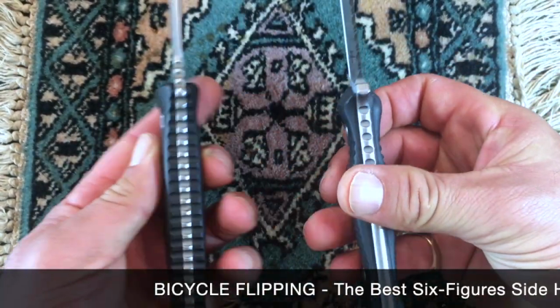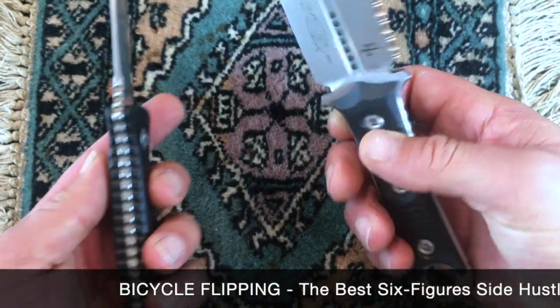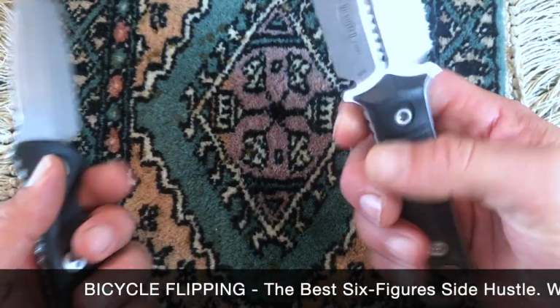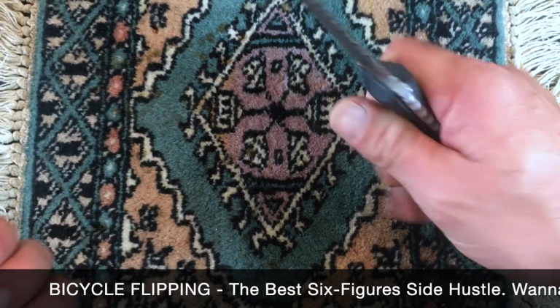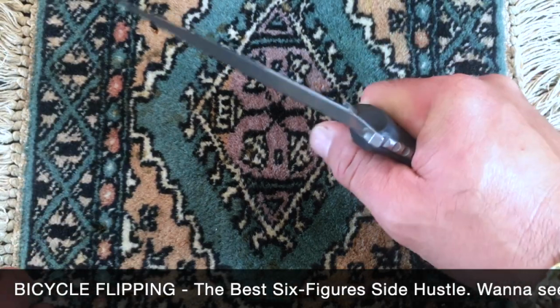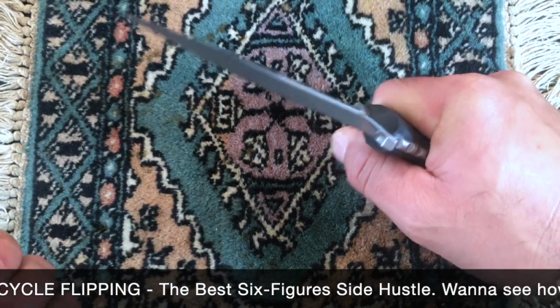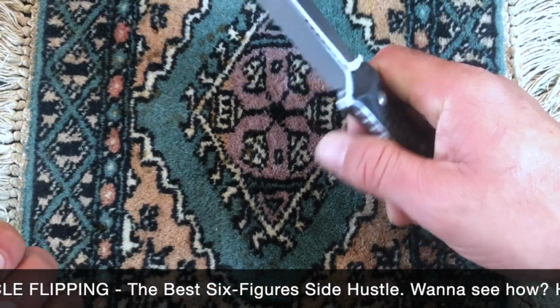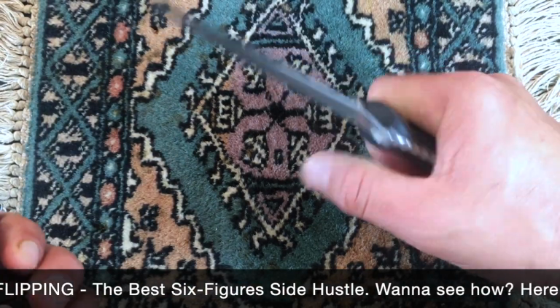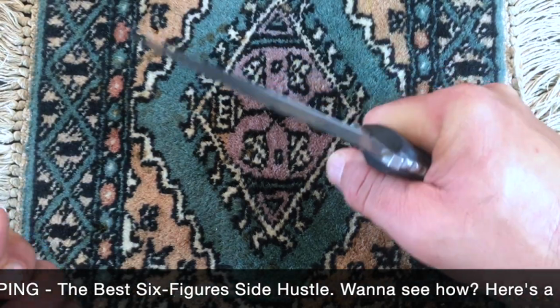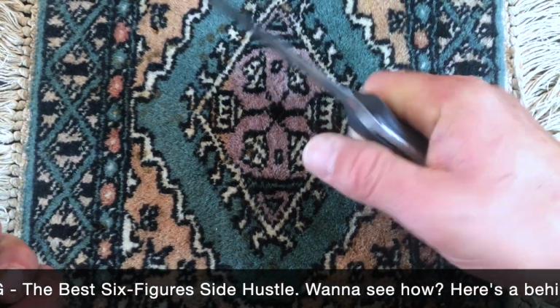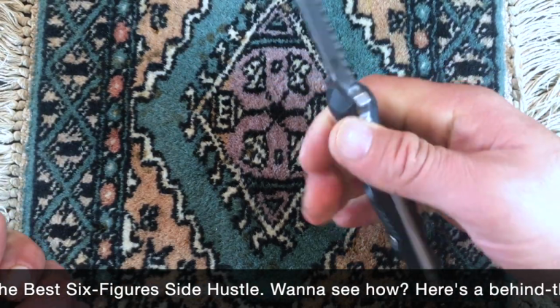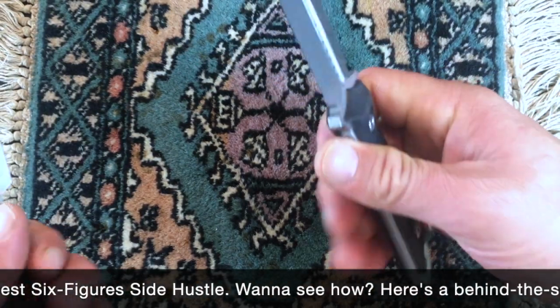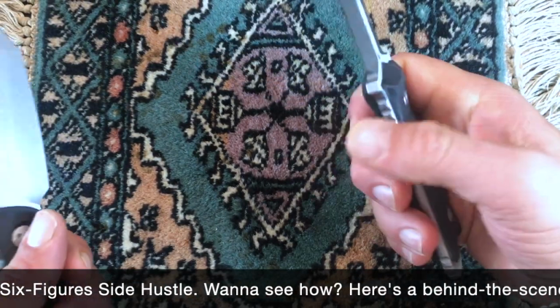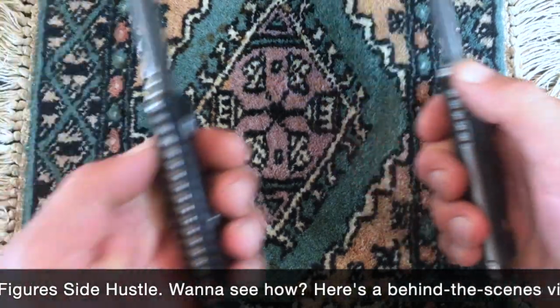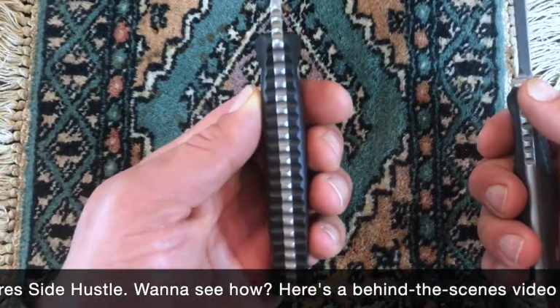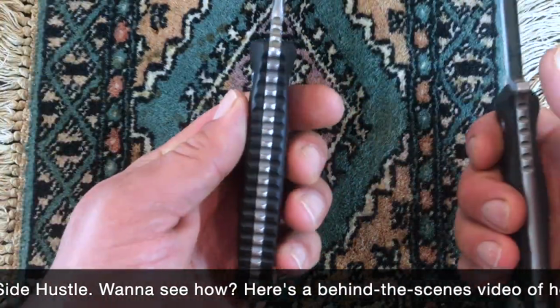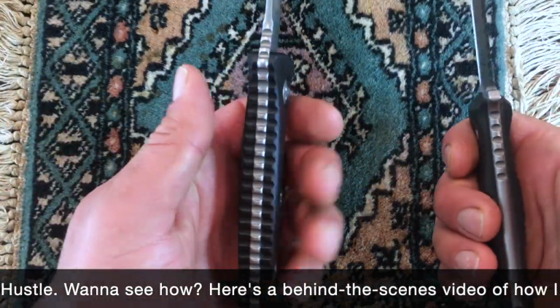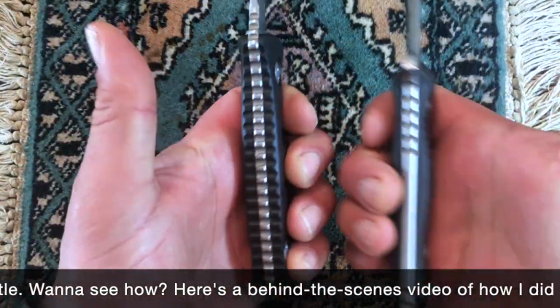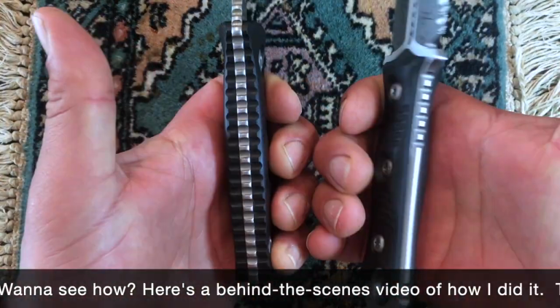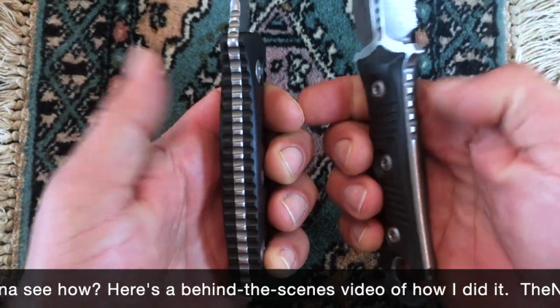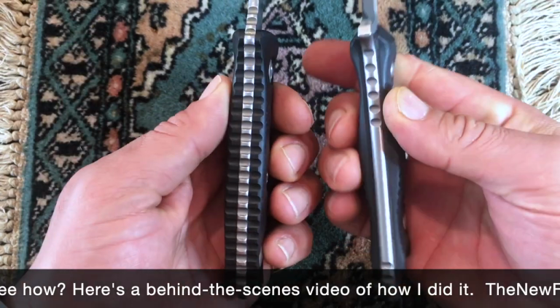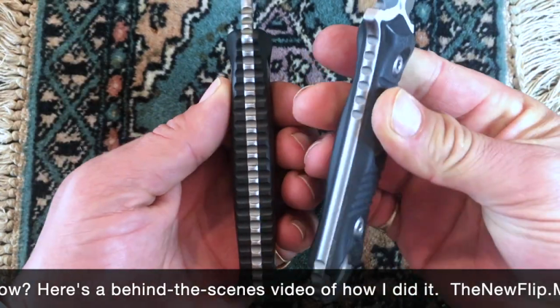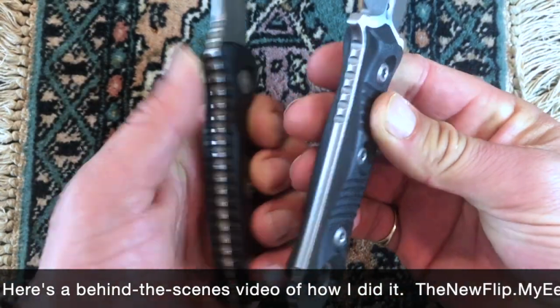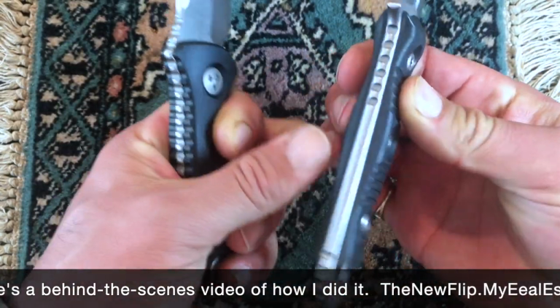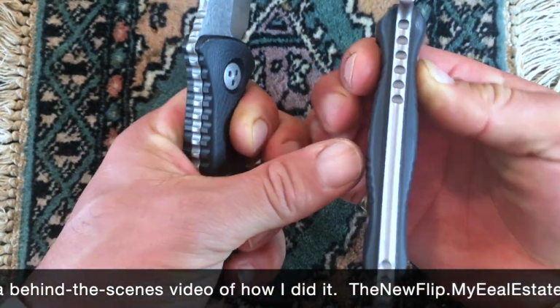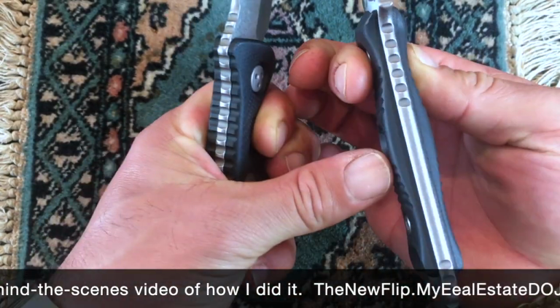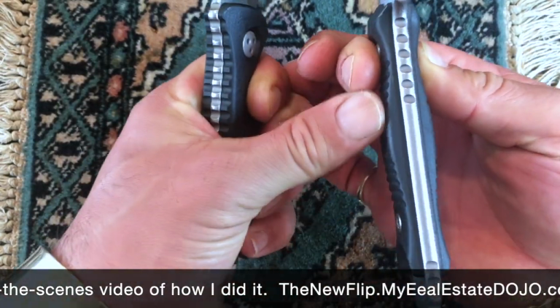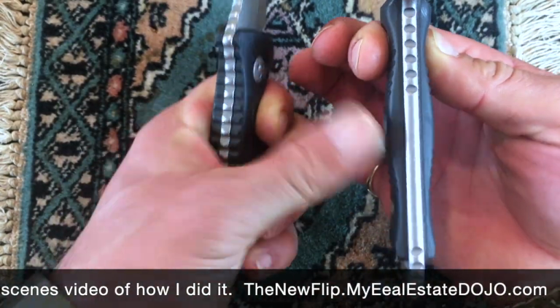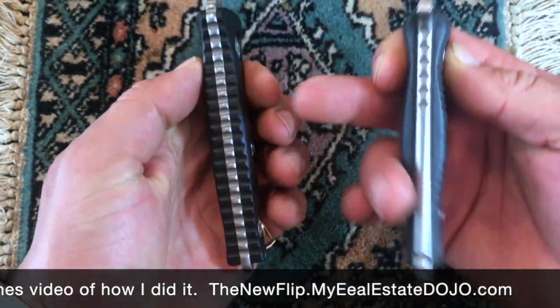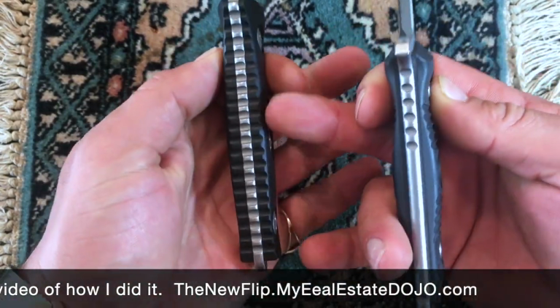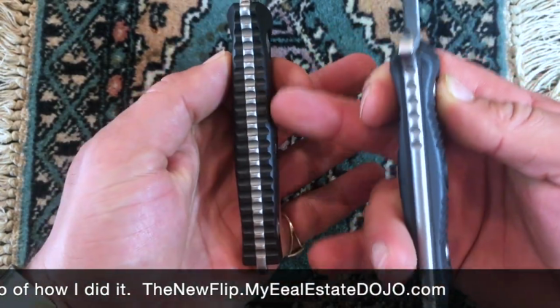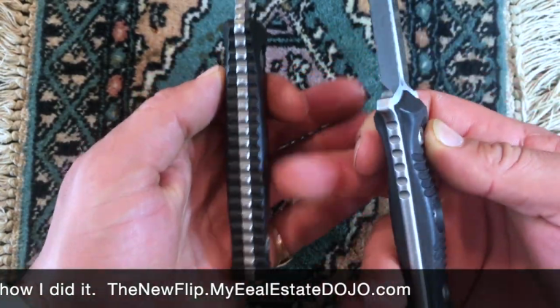One thing is this one feels a lot thinner. This one is a lot fatter in the handle. Right here is very slim, while this is real thick.